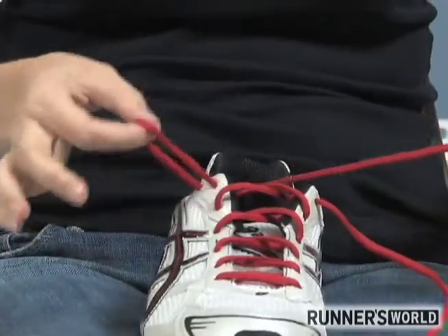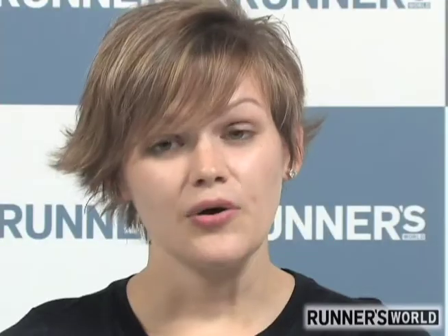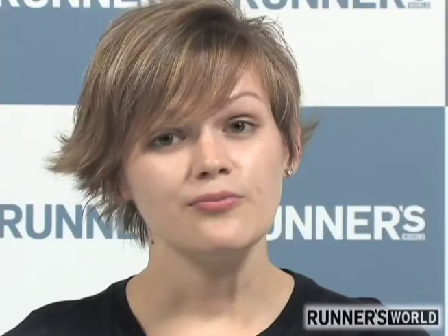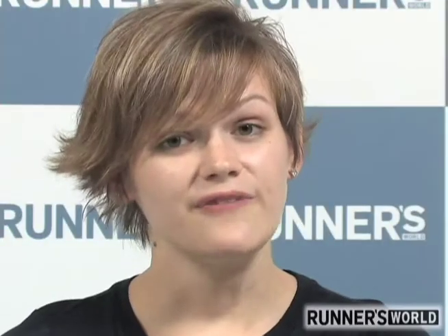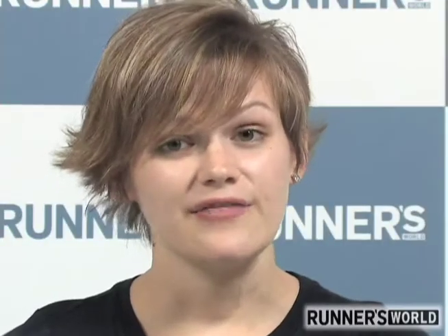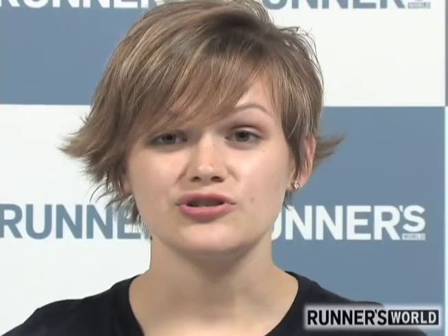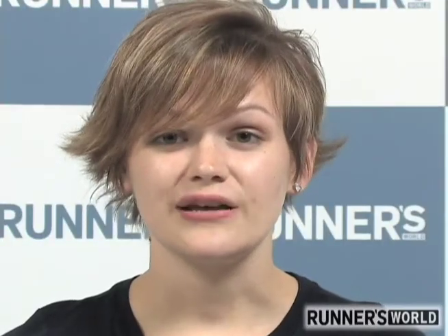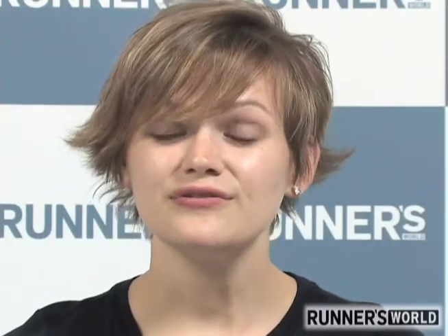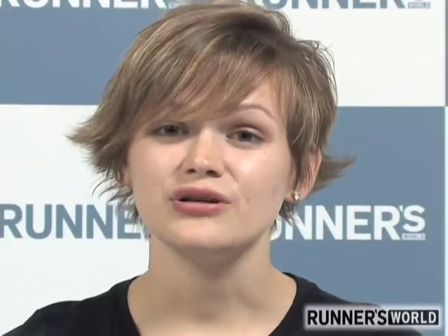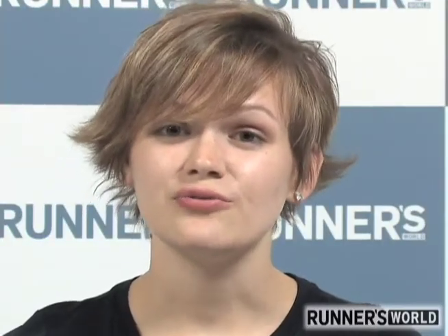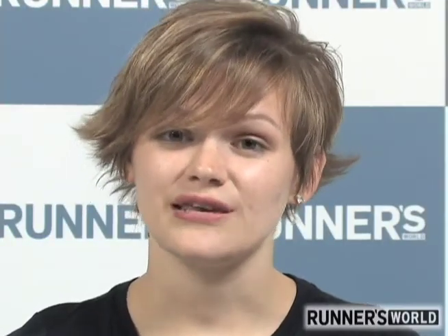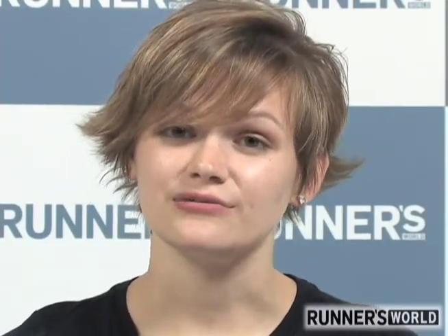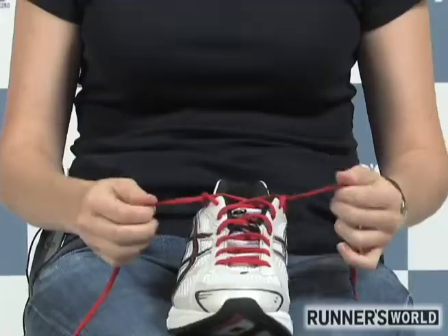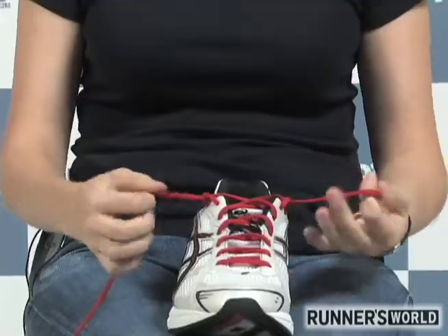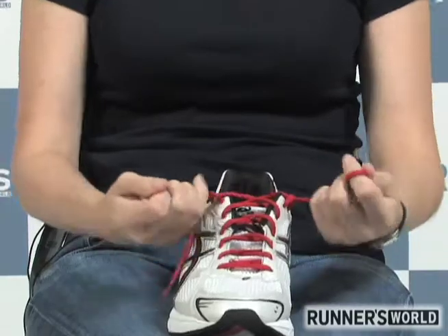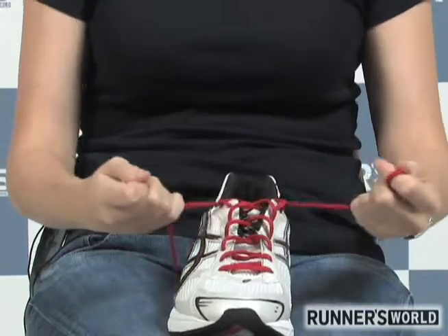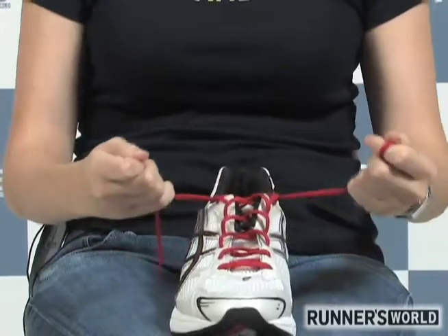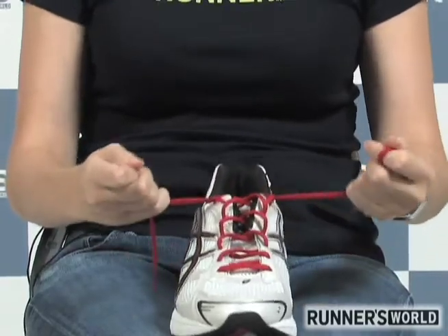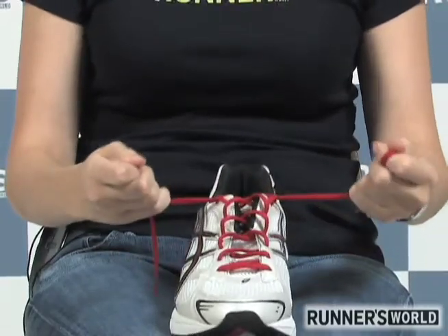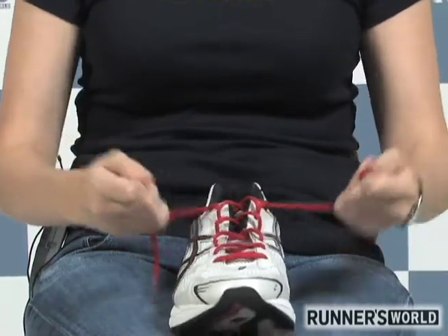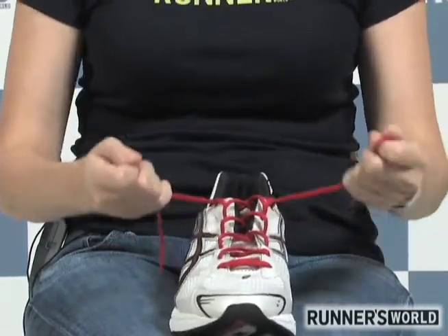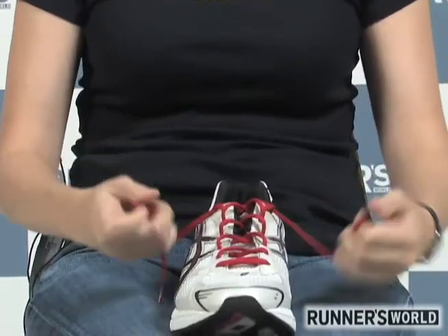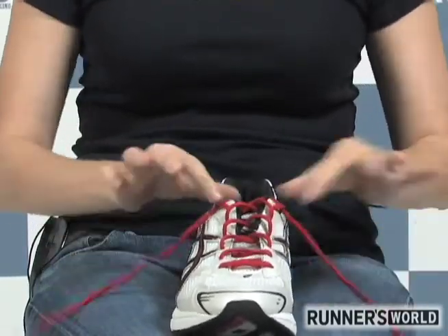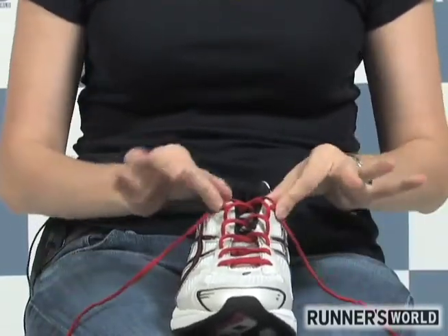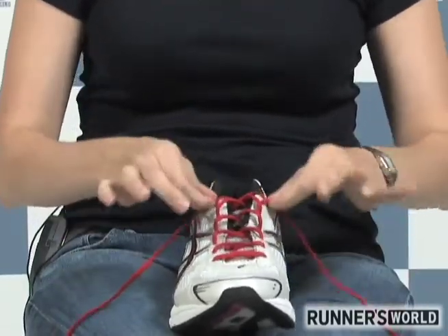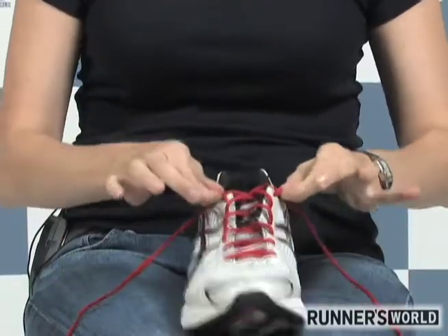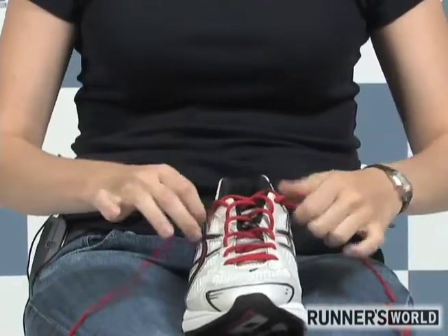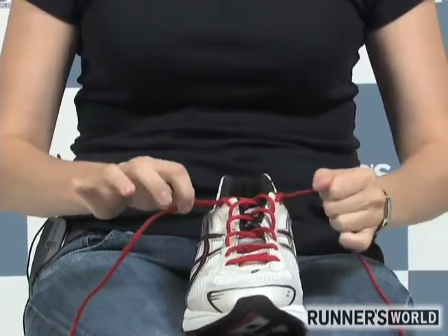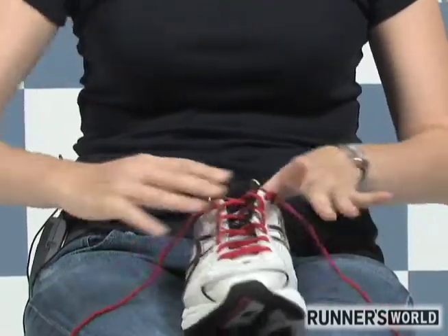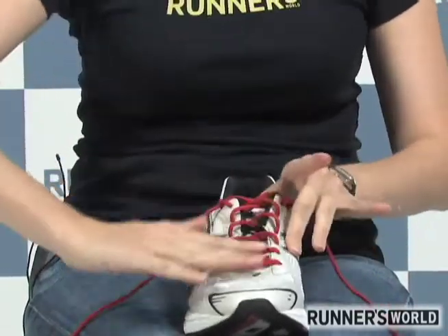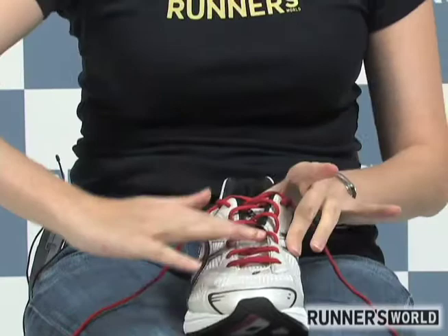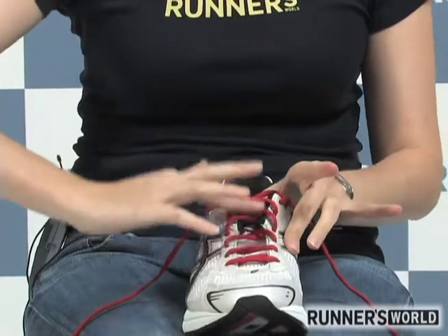You might find that your shoe has a little too much room in the heel. You can solve this by tightening the laces around the ankle and leaving the rest of the tension the same.